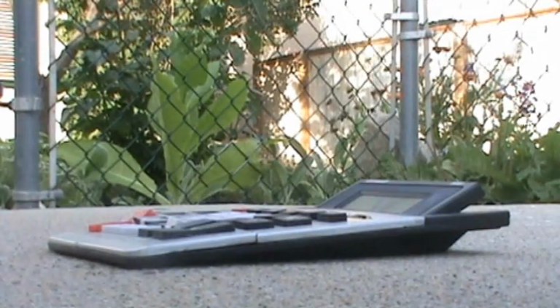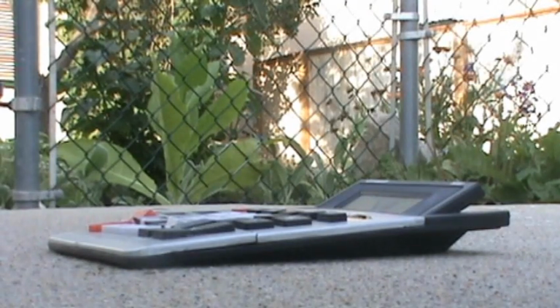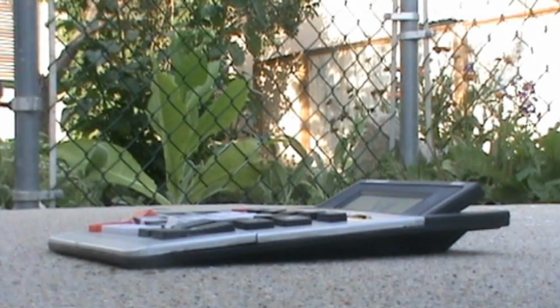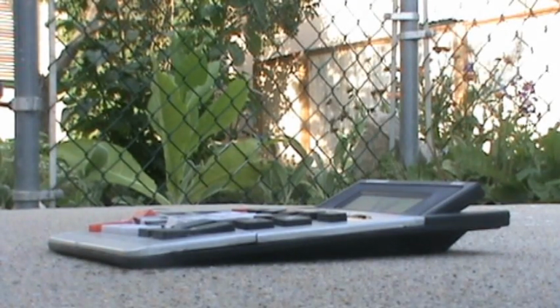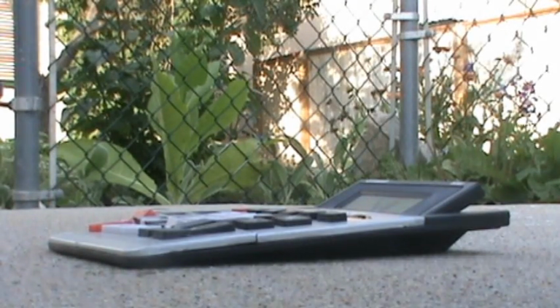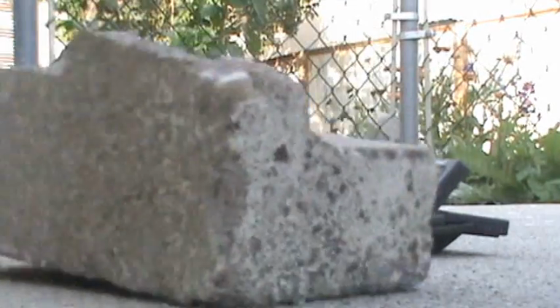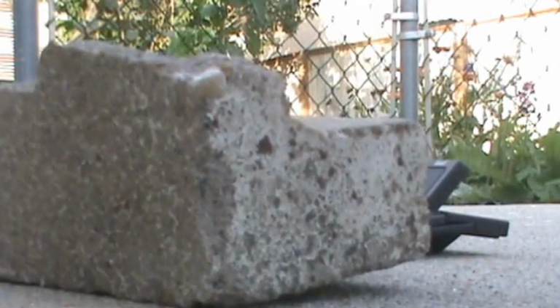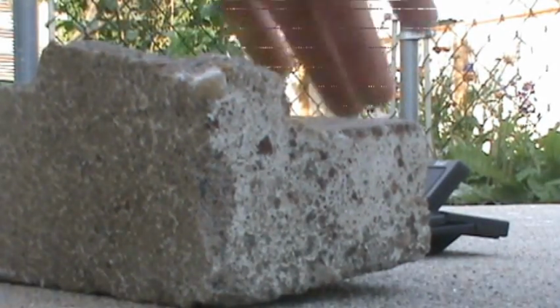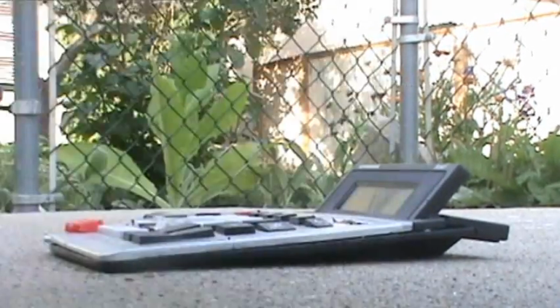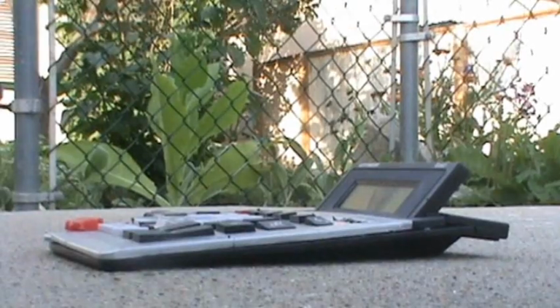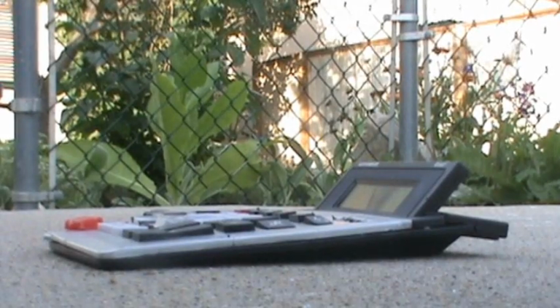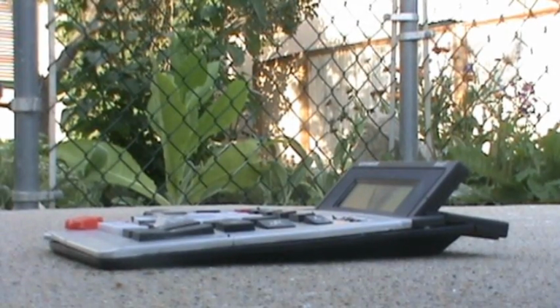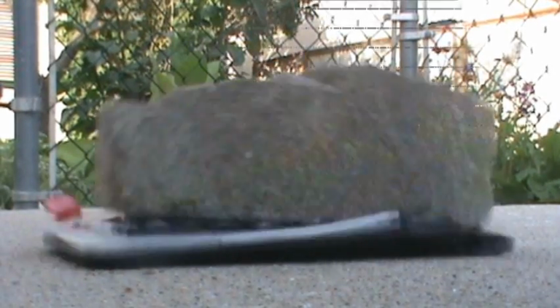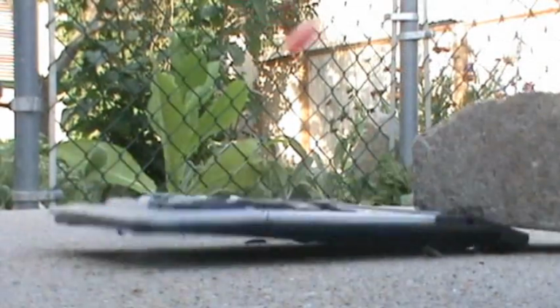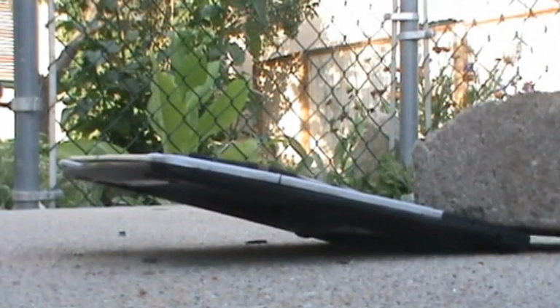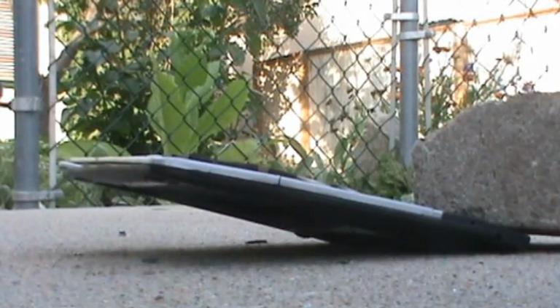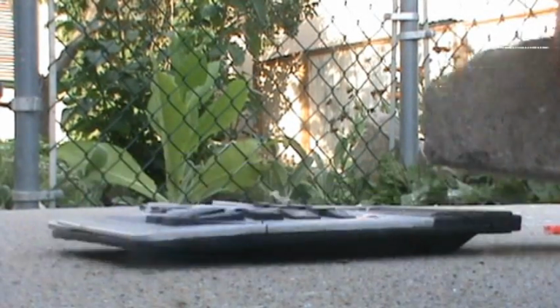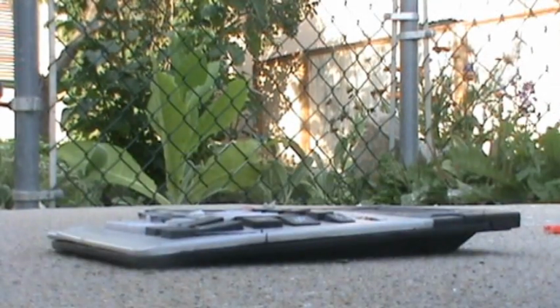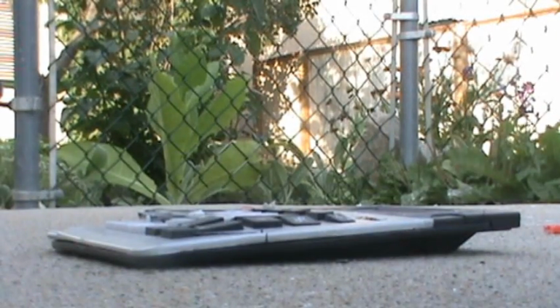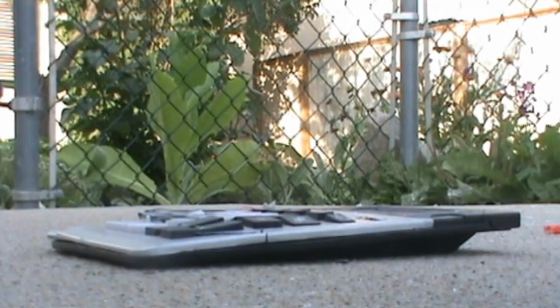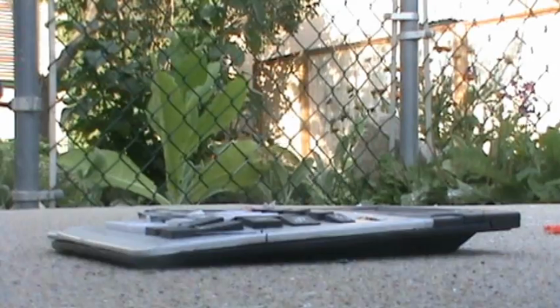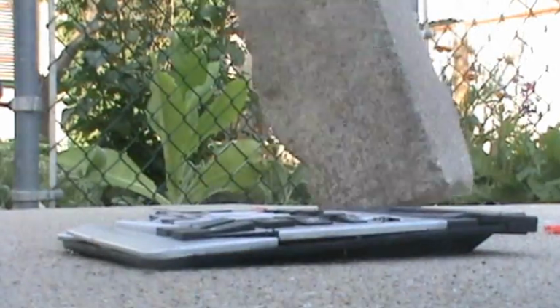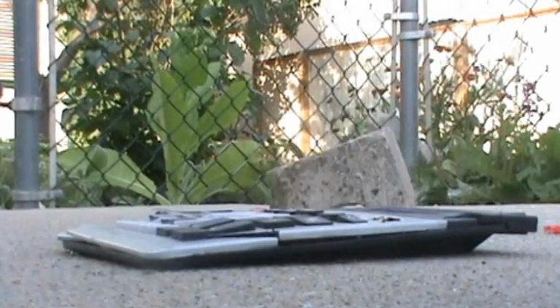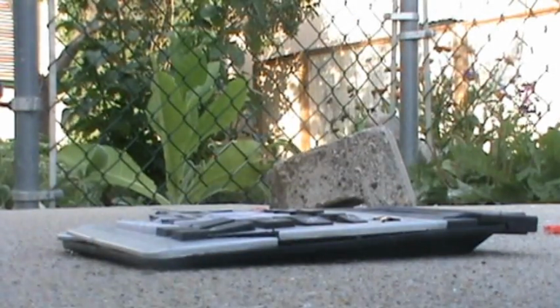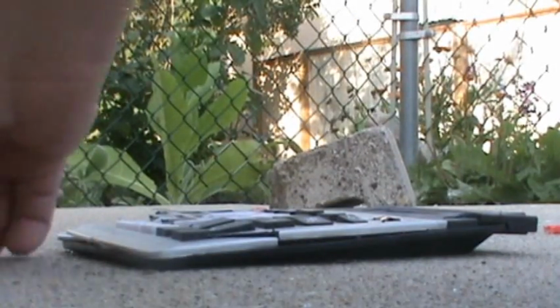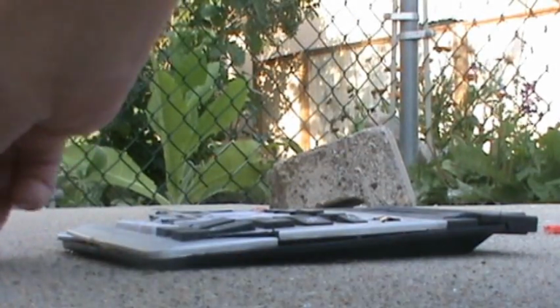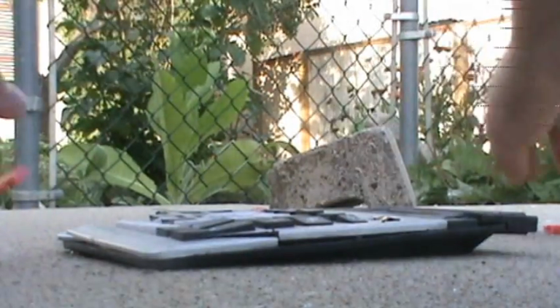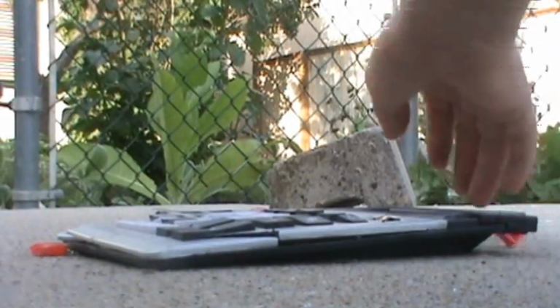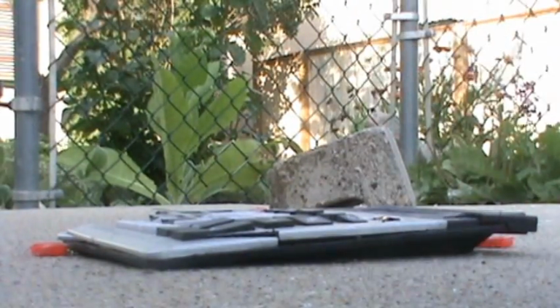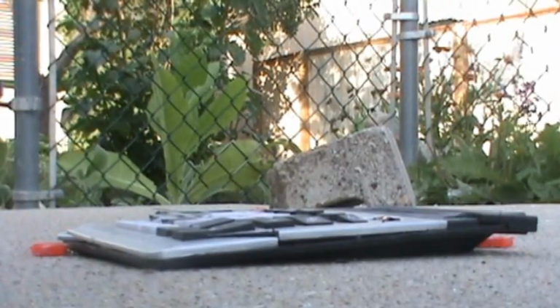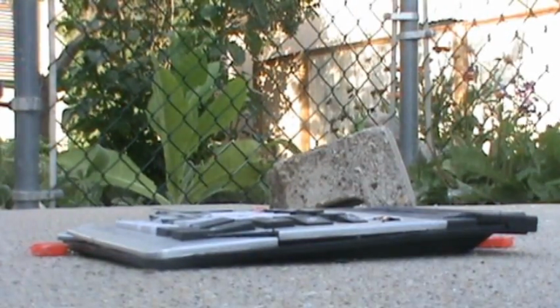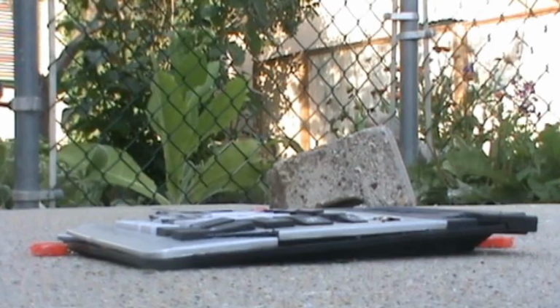Alright. Ready? Die. Hey, the brick bounced. Let's try another brick. See if this is any better.